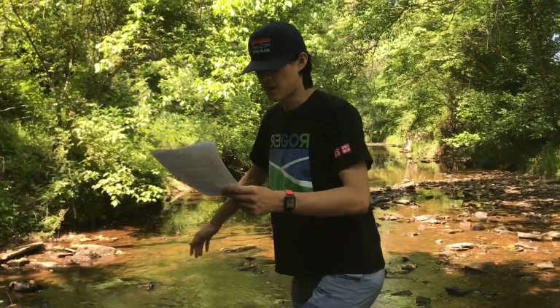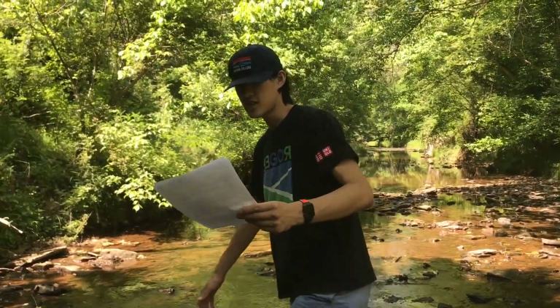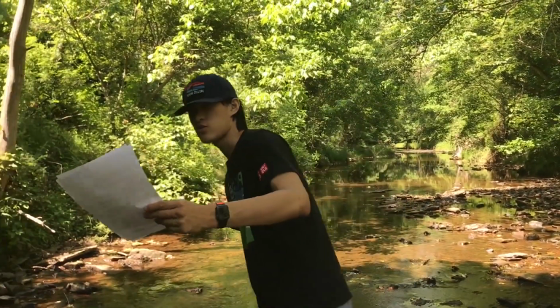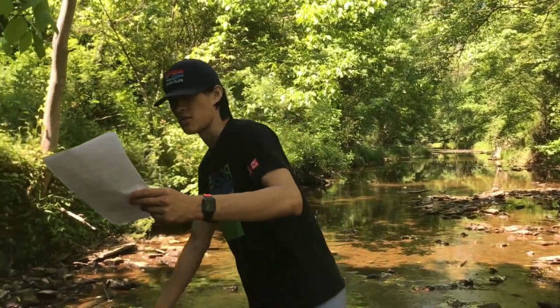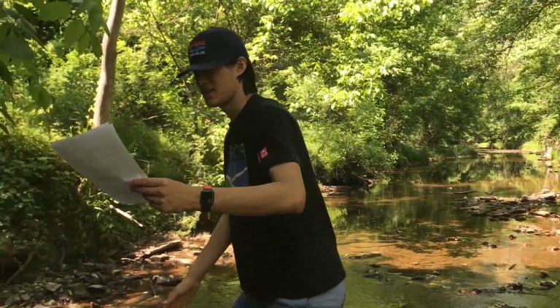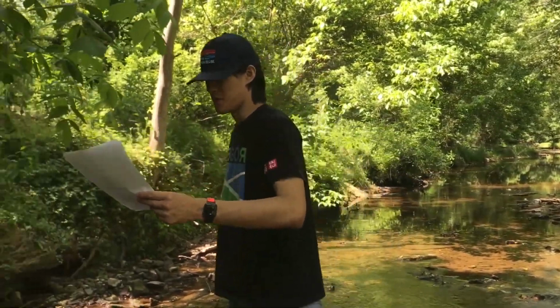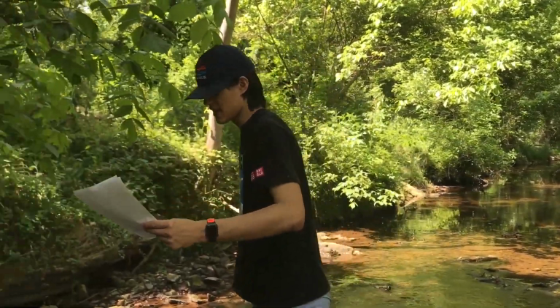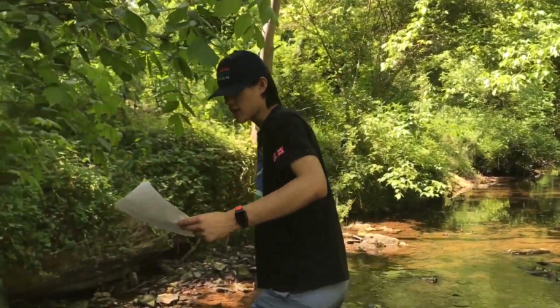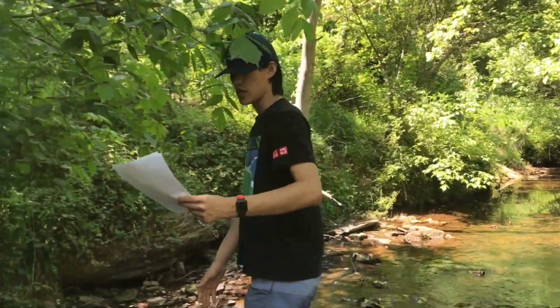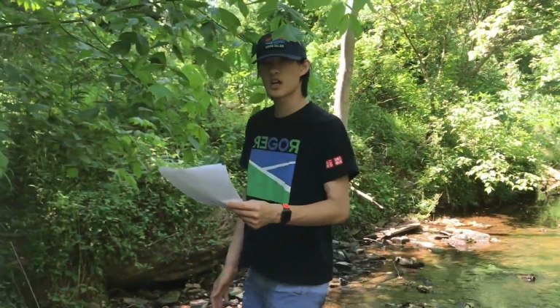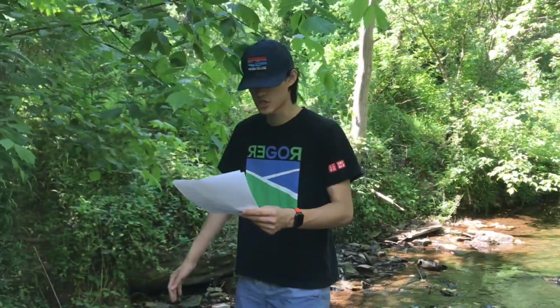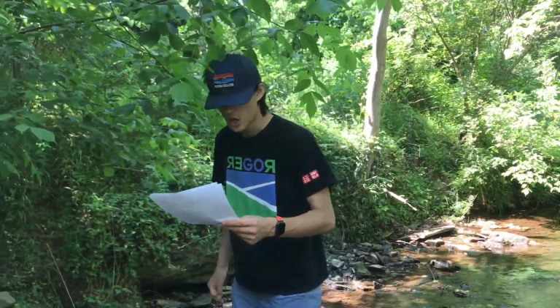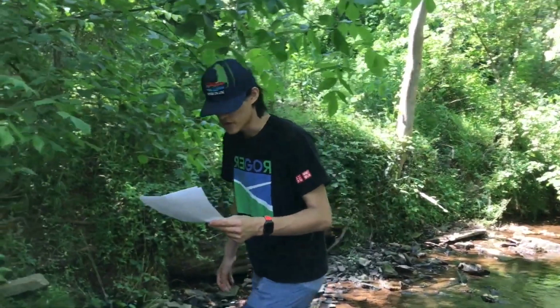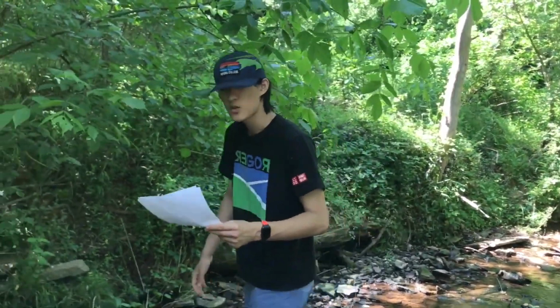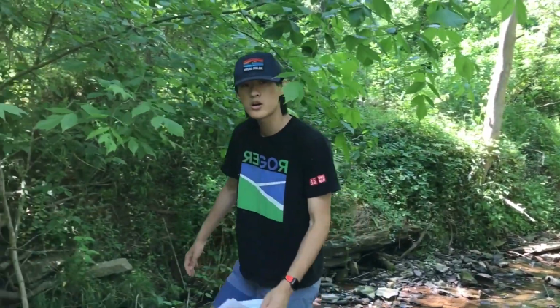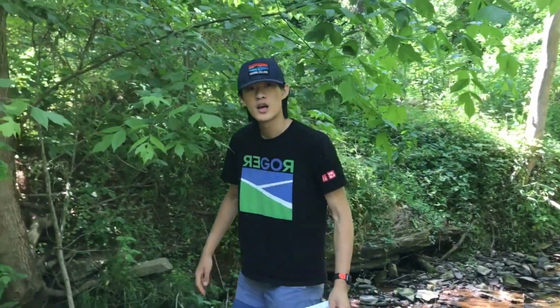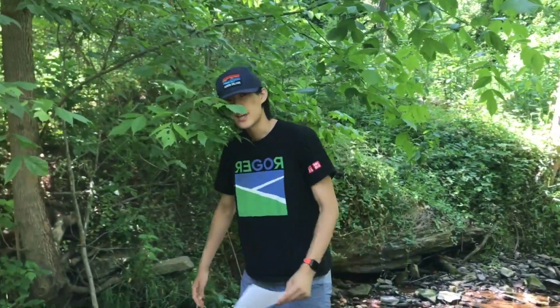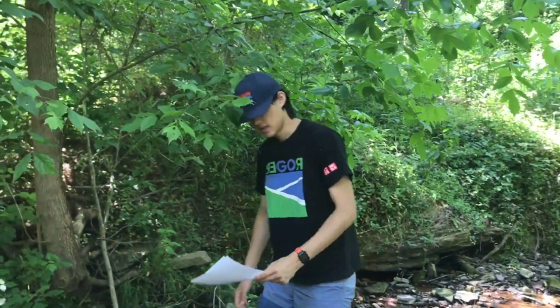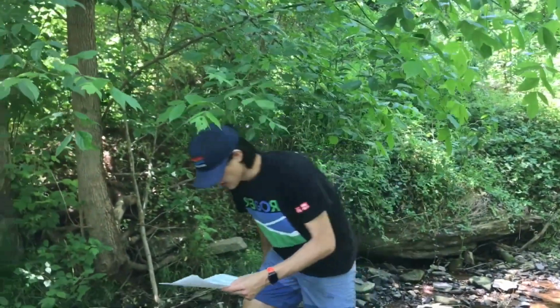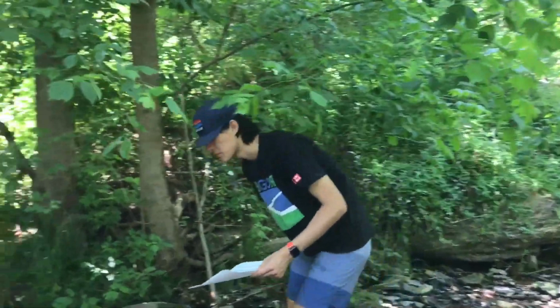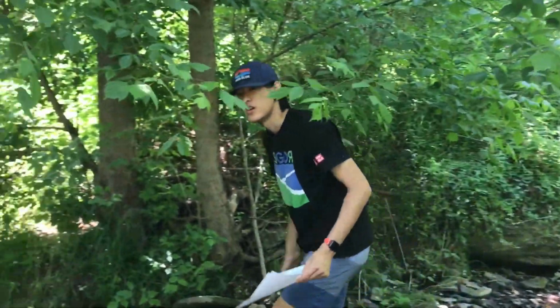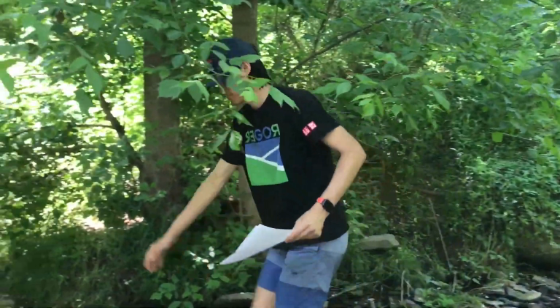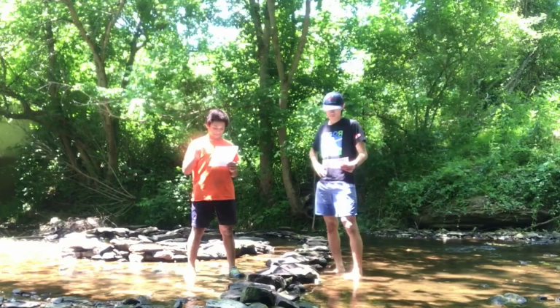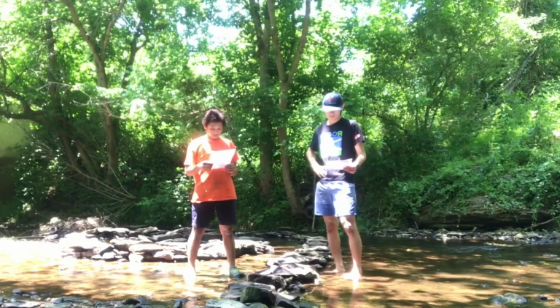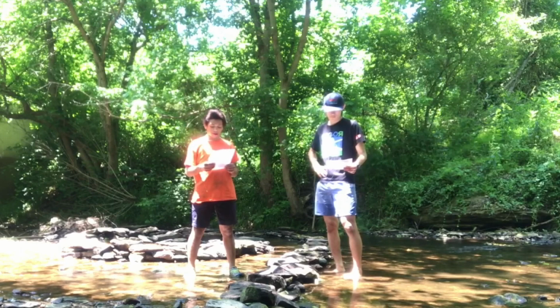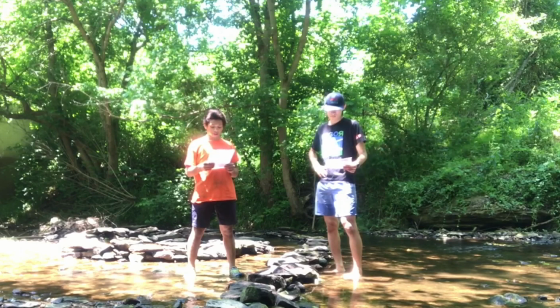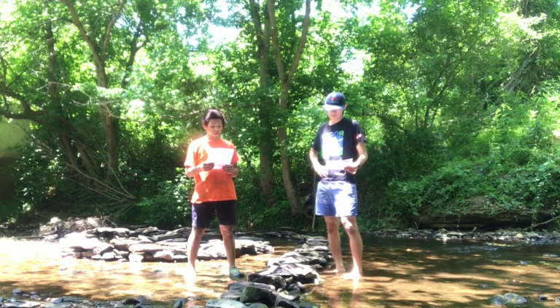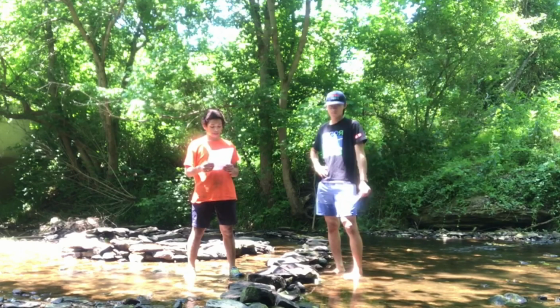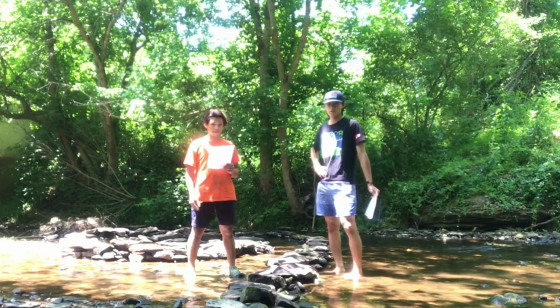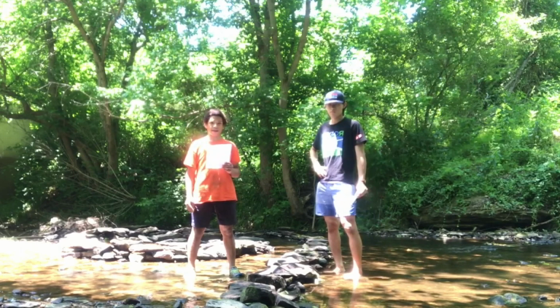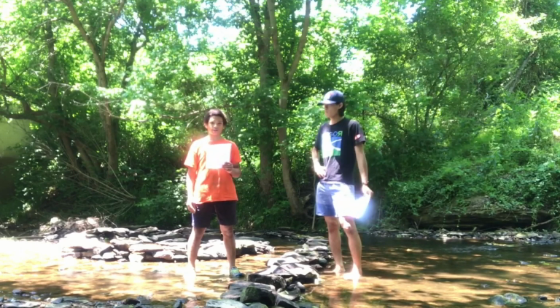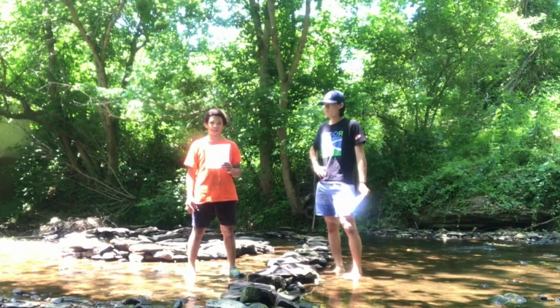Spiral Jetty is an earthwork sculpture, meaning that it can interact with changing conditions of the surrounding water, land, and atmosphere. Spiral Jetty is a sculpture that is affected by natural climate change.